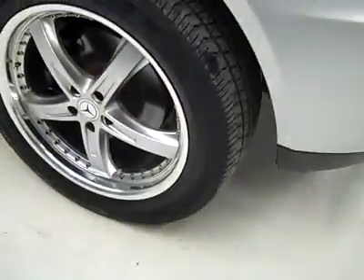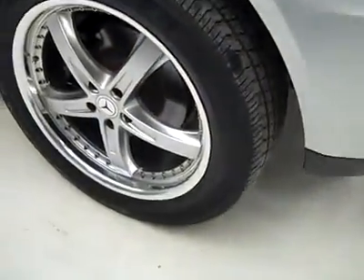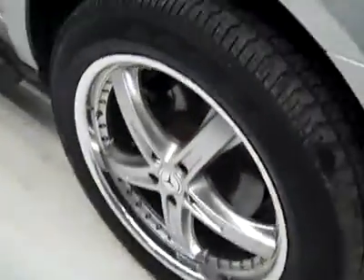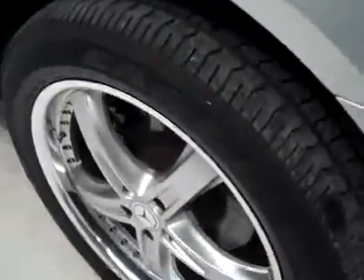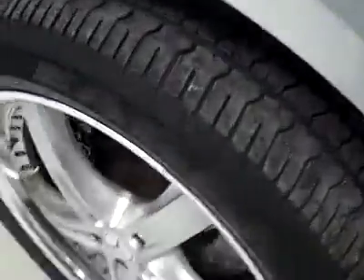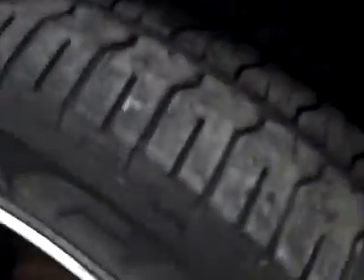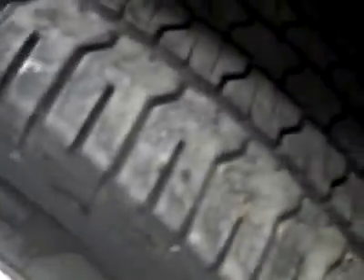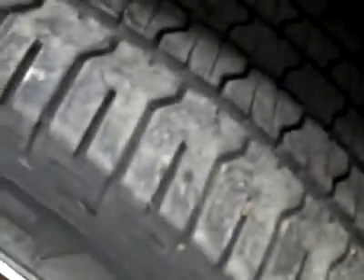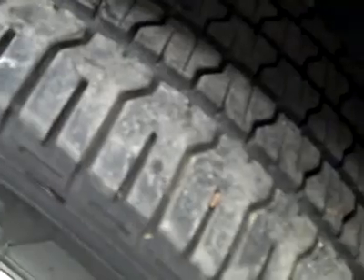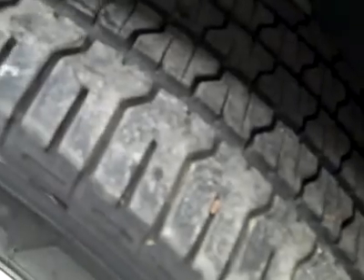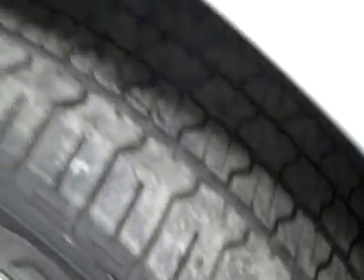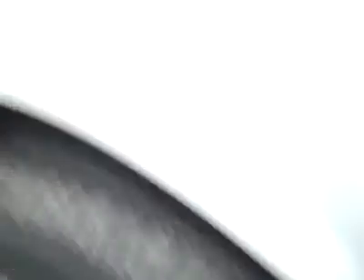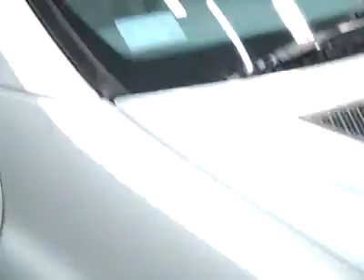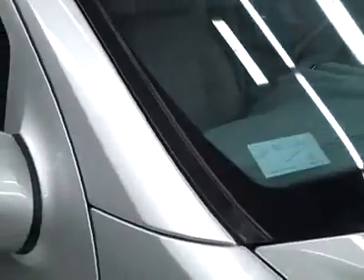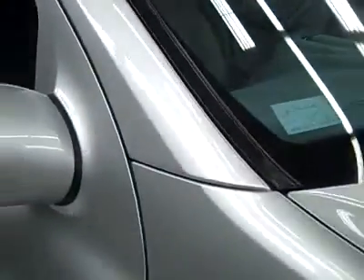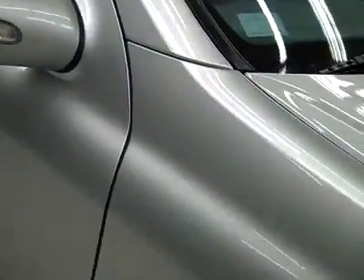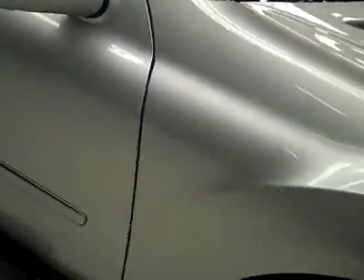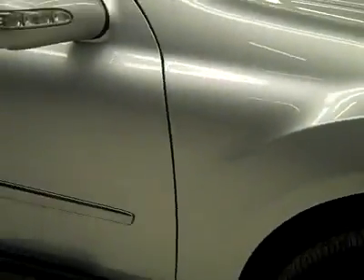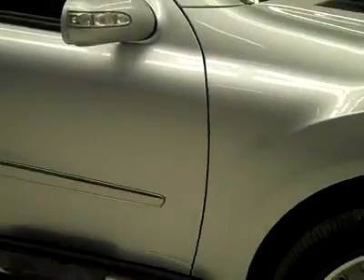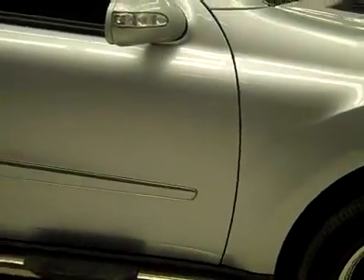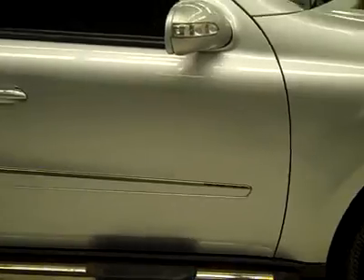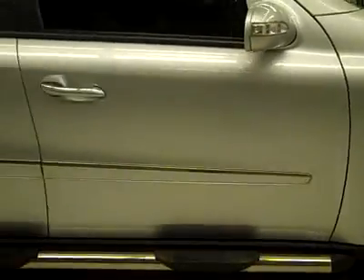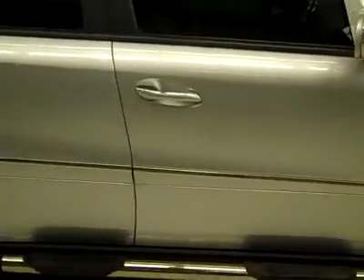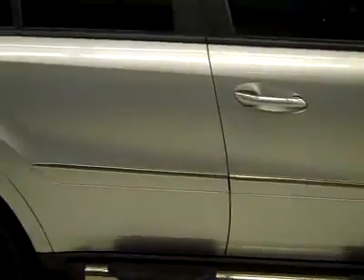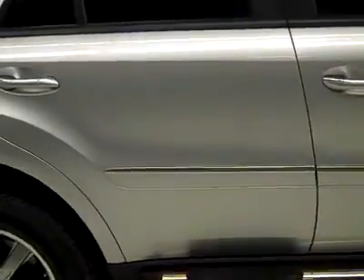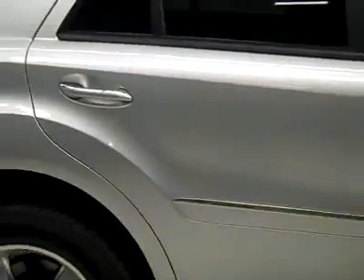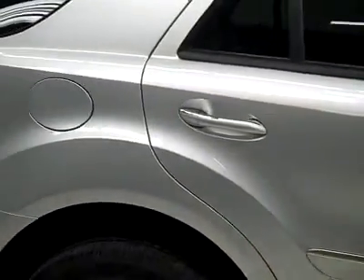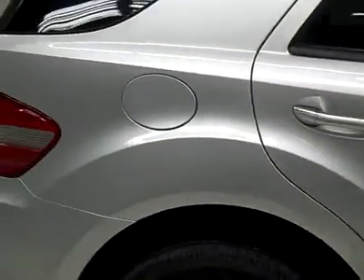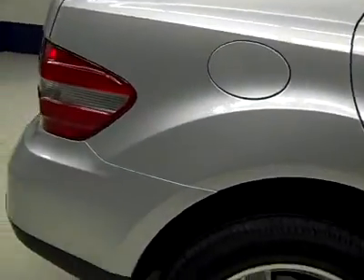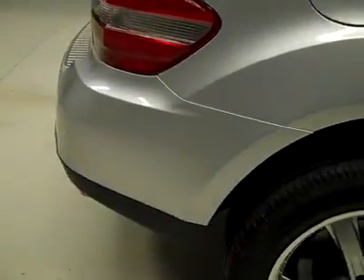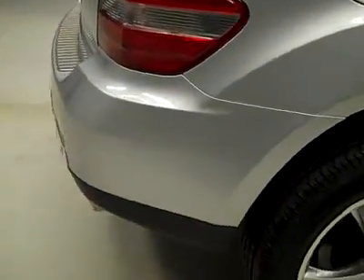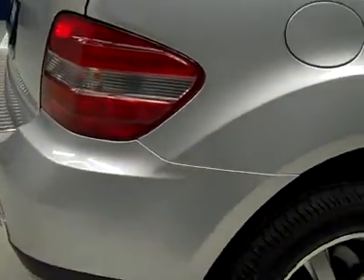These Goodyear Eagle GT2 tires have about 50%, maybe a little more, of the tread remaining. Going down this side, very clean paint — not seeing any dents or dings, no real scratches anywhere.